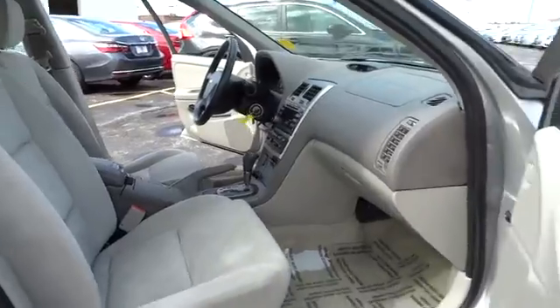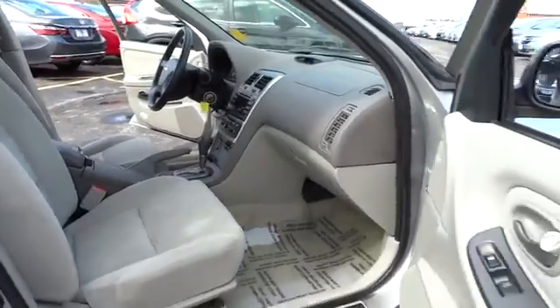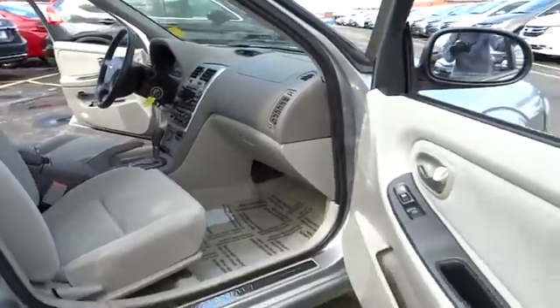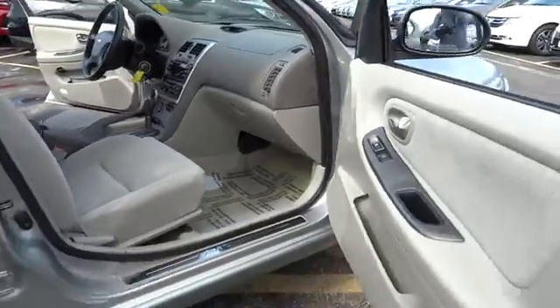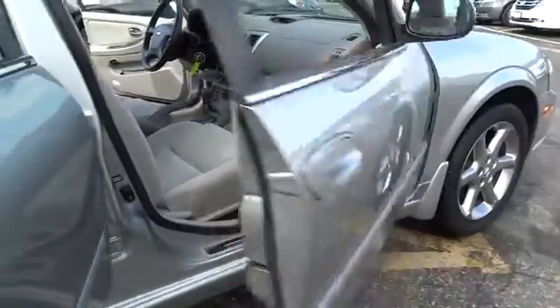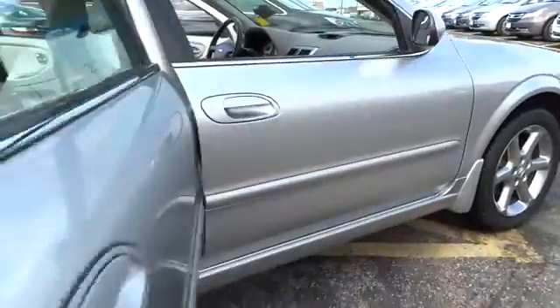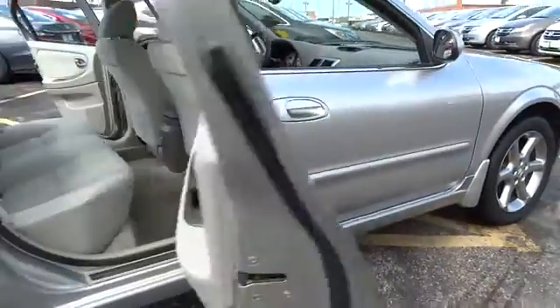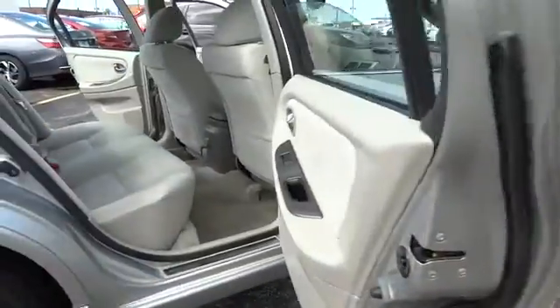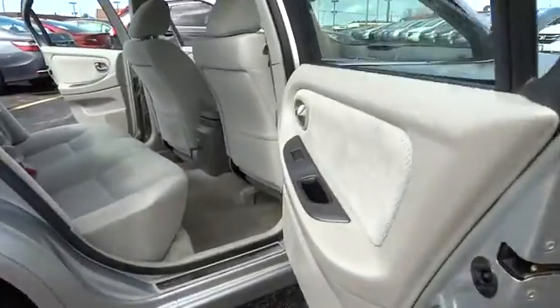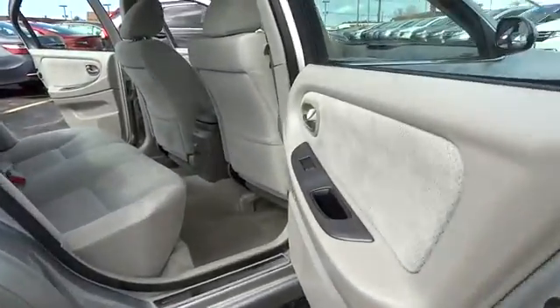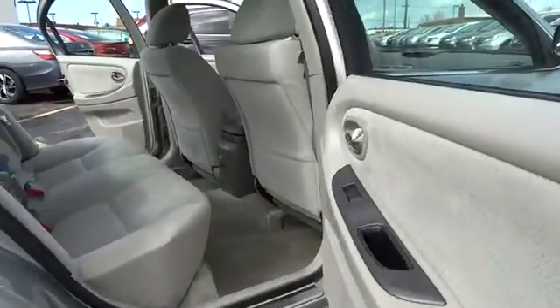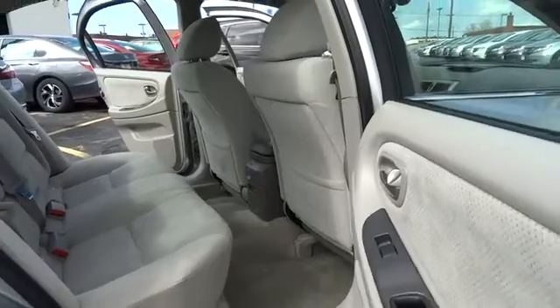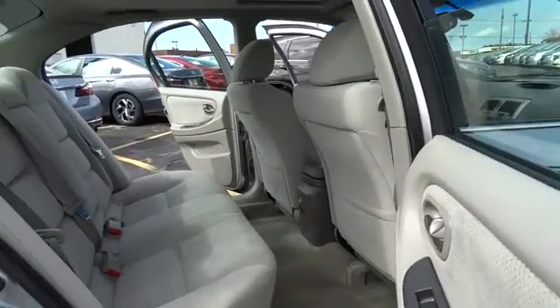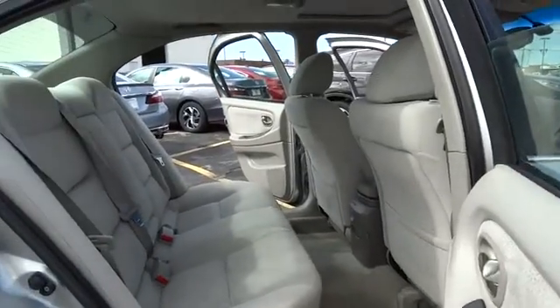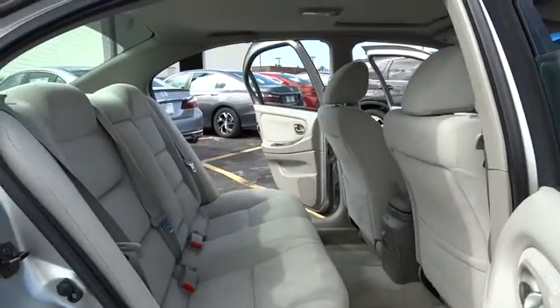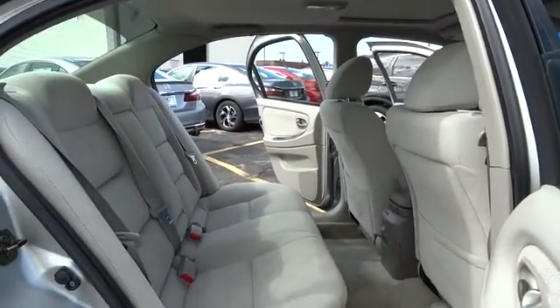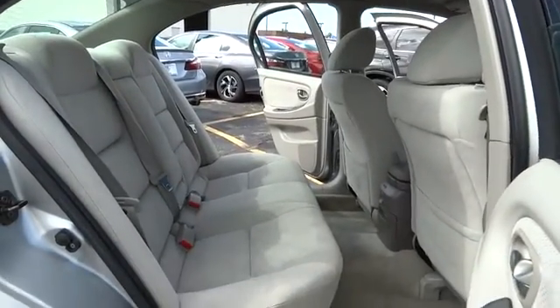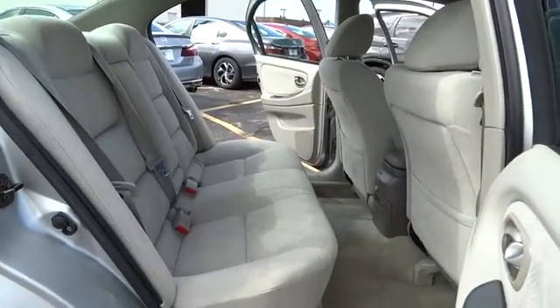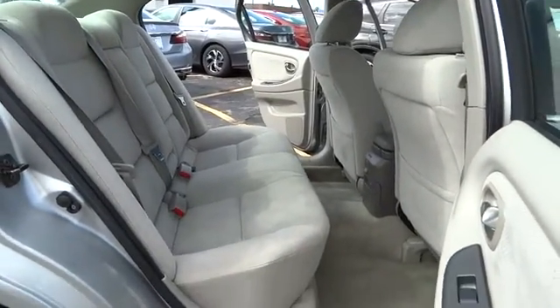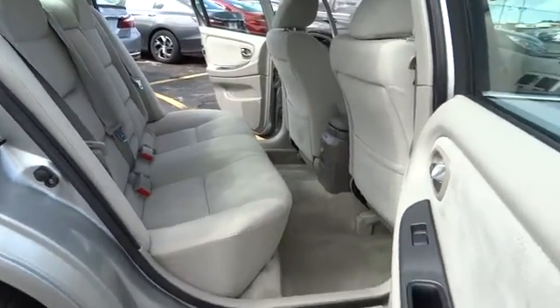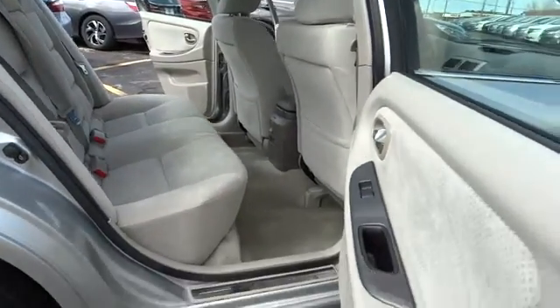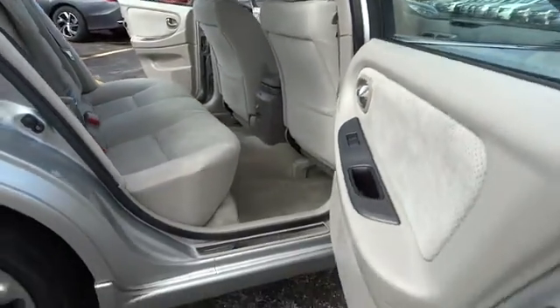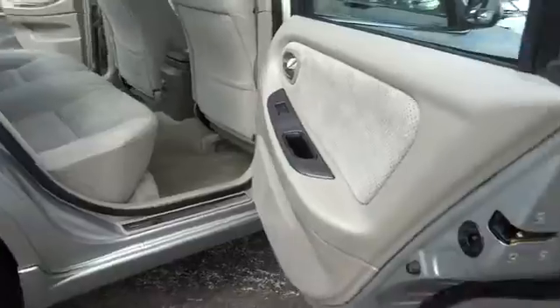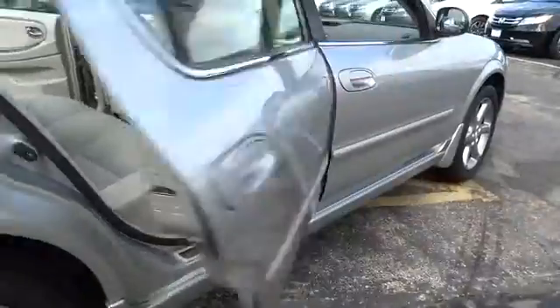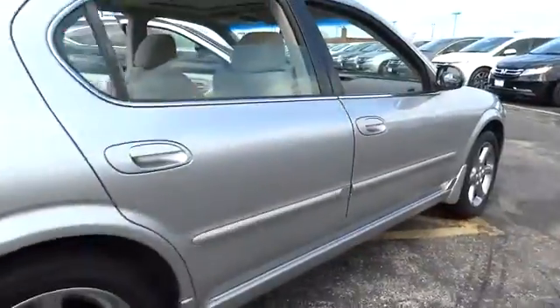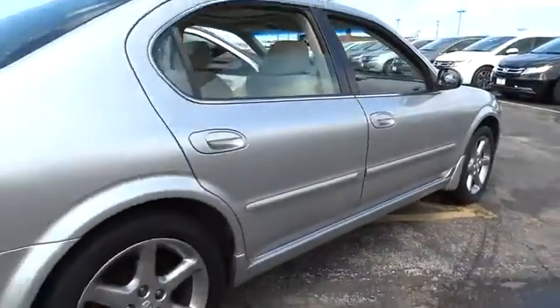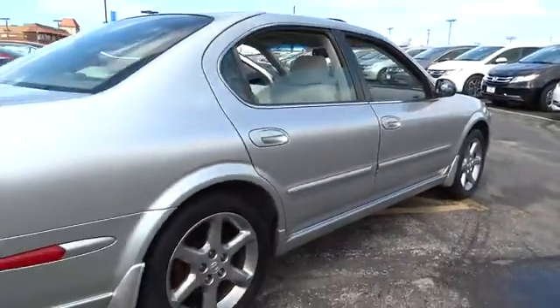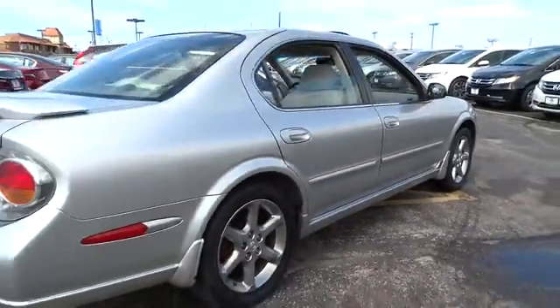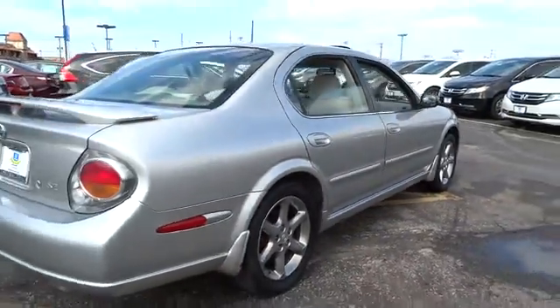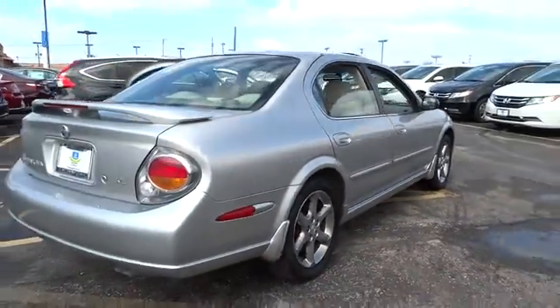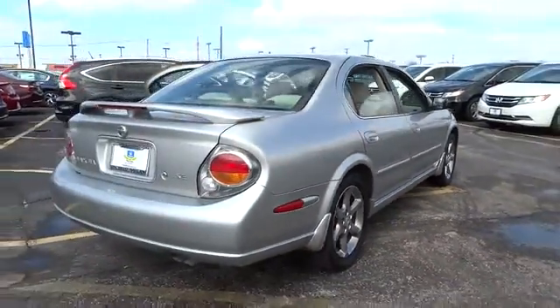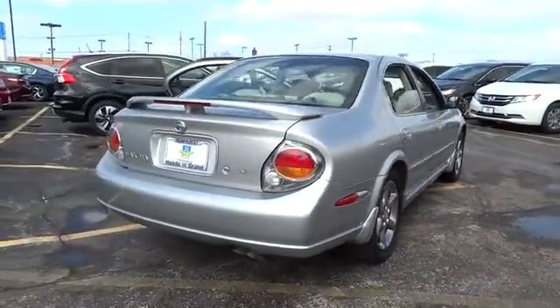Anti-lock braking system, keyless entry, steering wheel audio controls, leather-wrapped steering wheel, adjustable steering wheel, power steering, driver airbag, aluminum wheels, four-wheel disc brakes, auto-dimming rearview mirror.